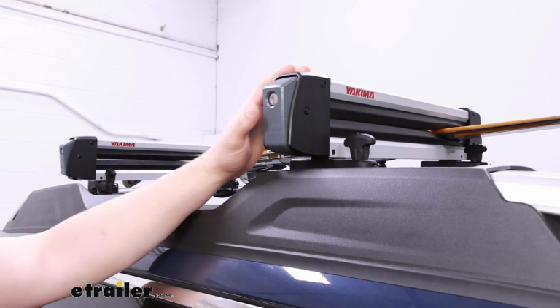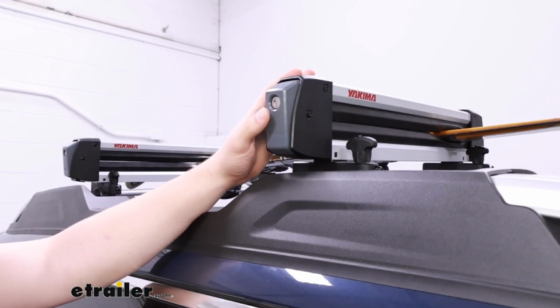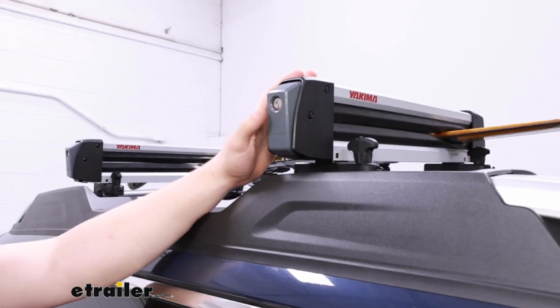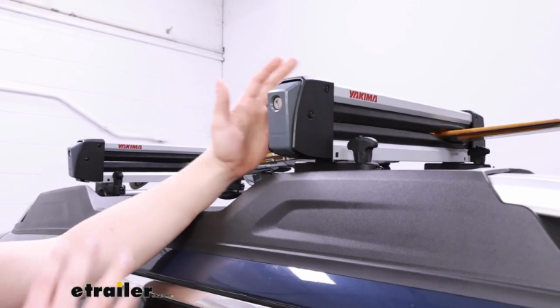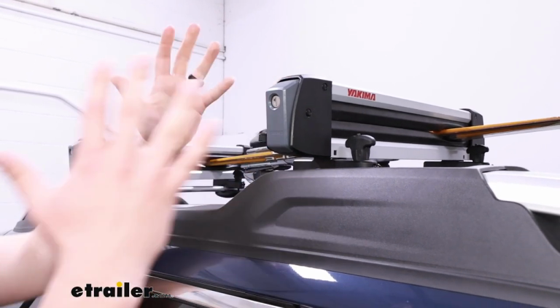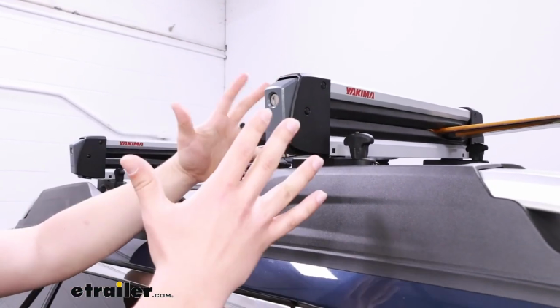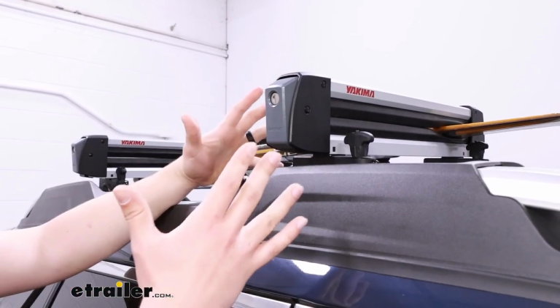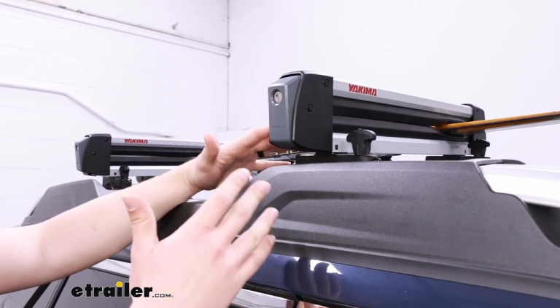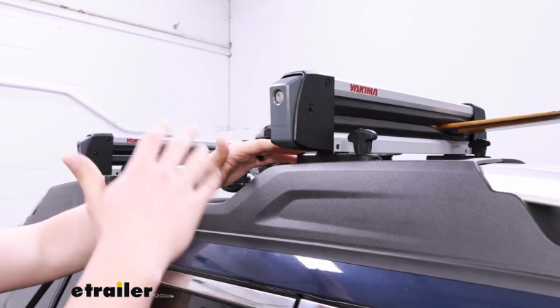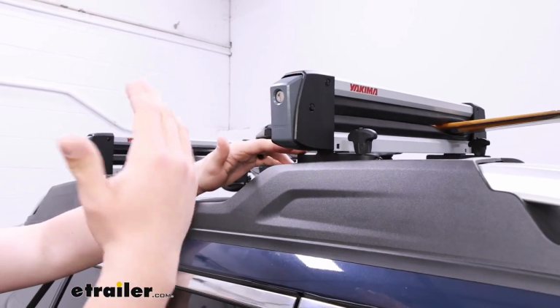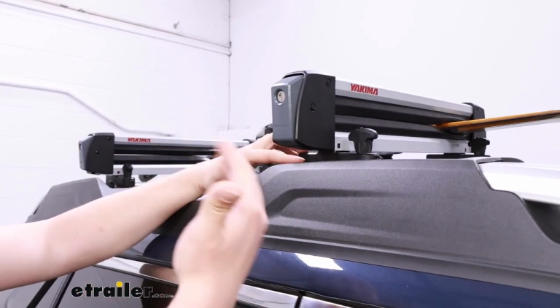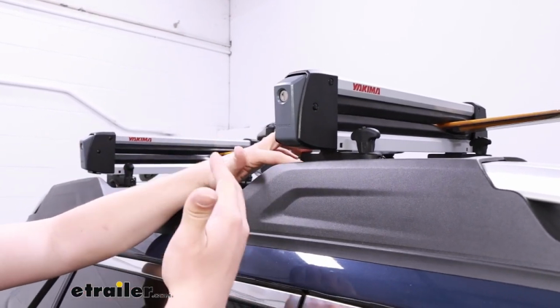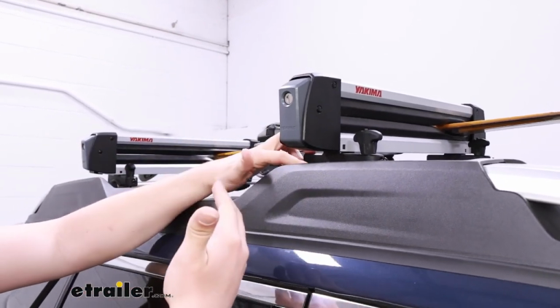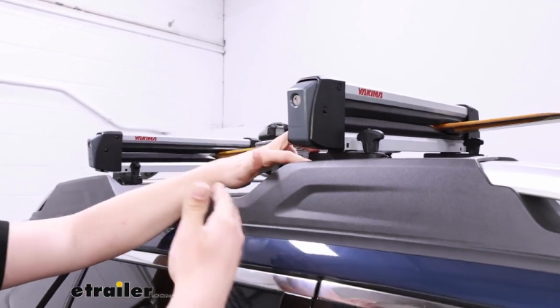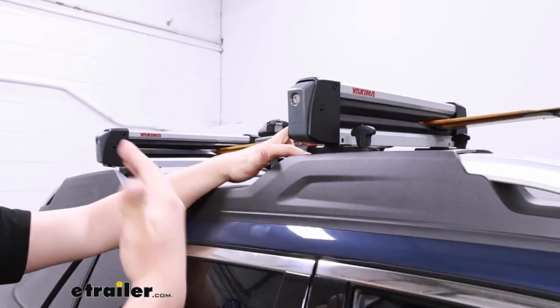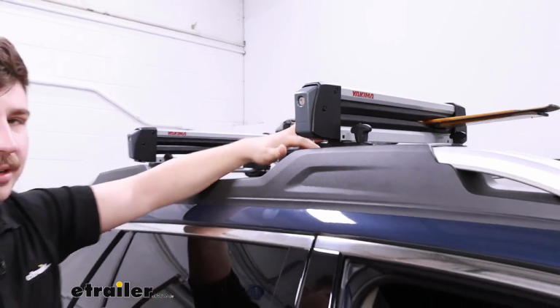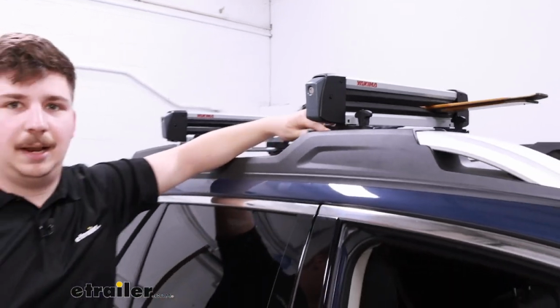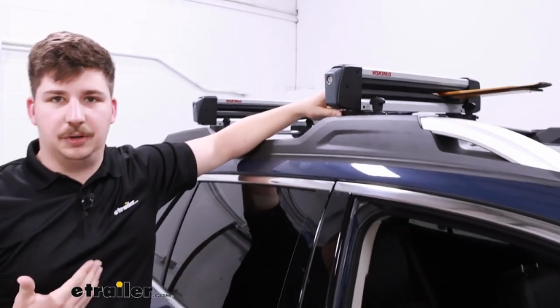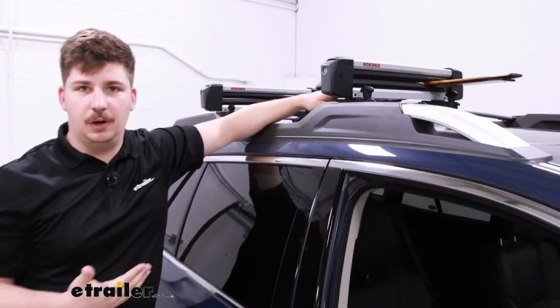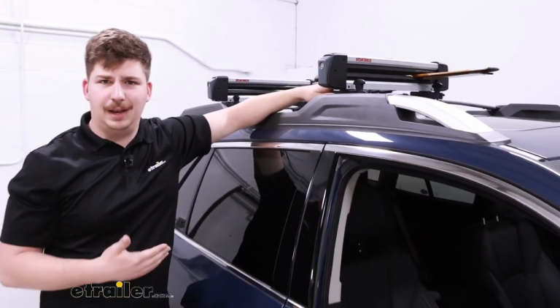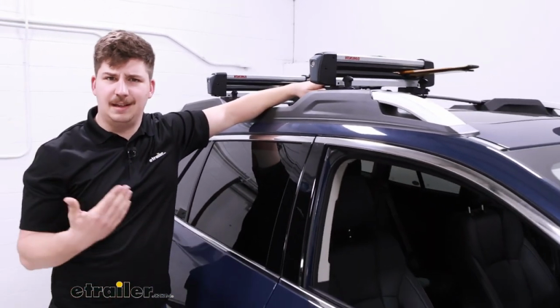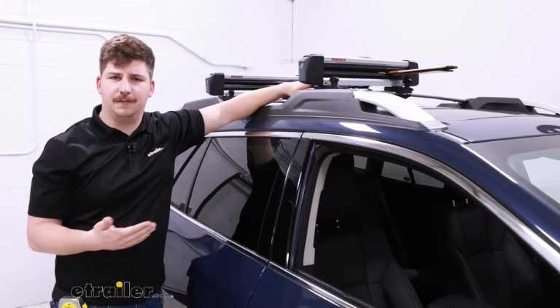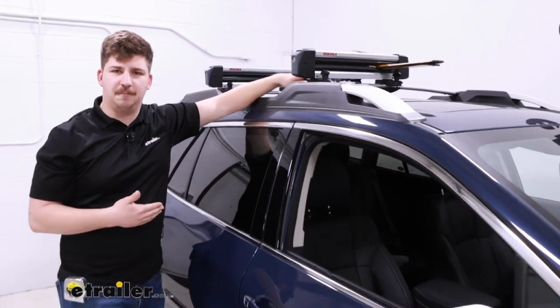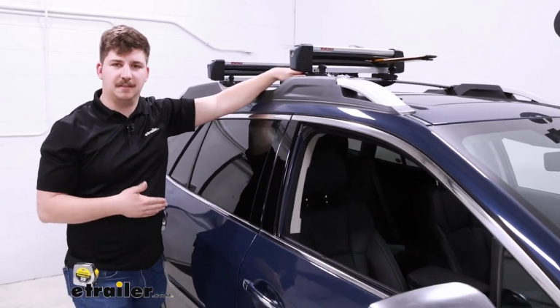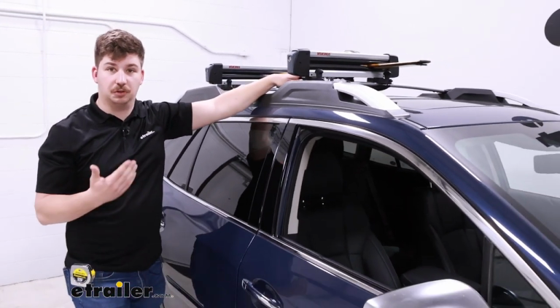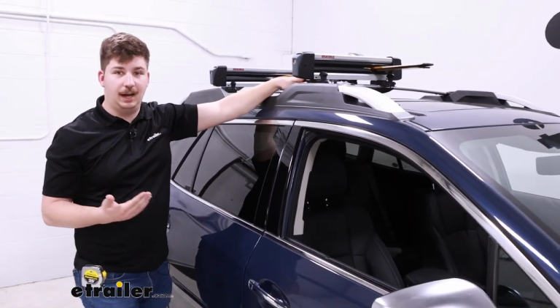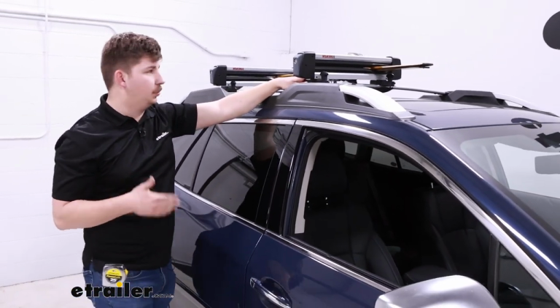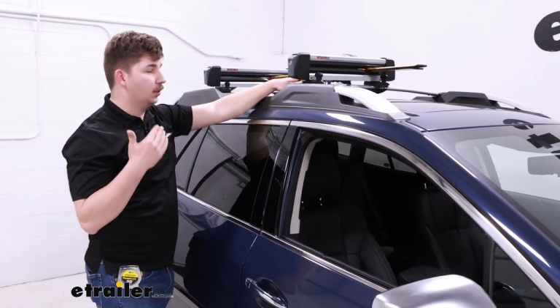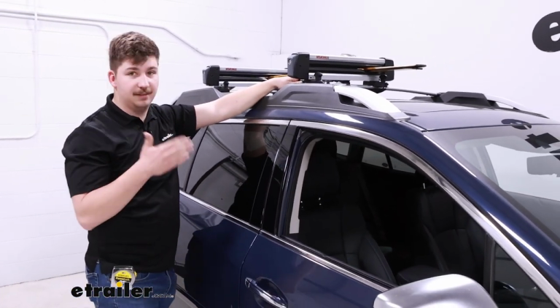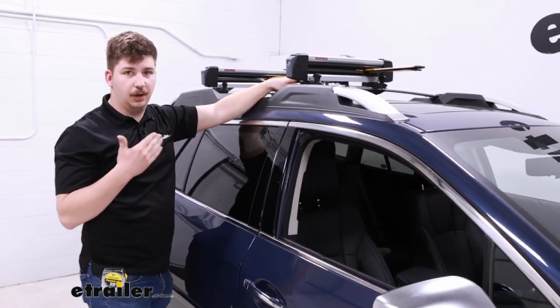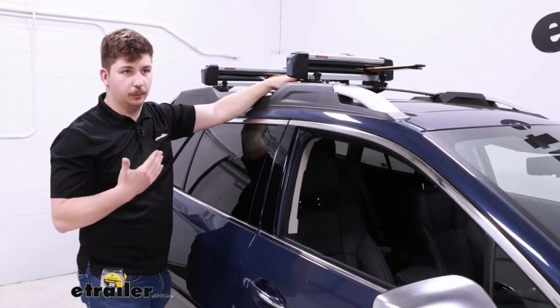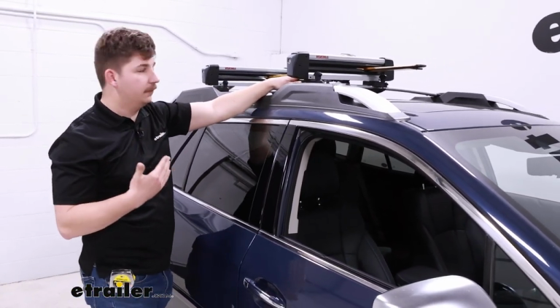One thing I like about this kind of setup is it's much more low-profile, easier to set up on your own, and easier to find space in your garage whenever it's not on your roof.